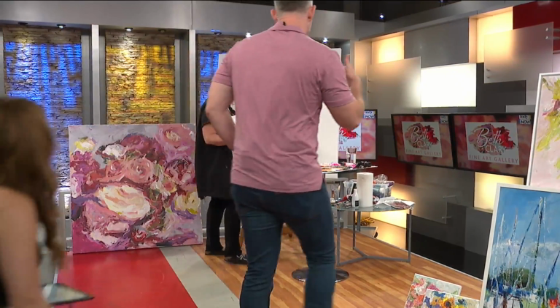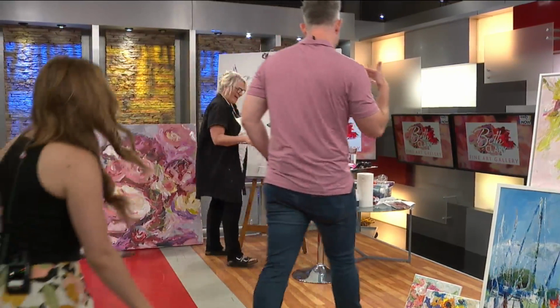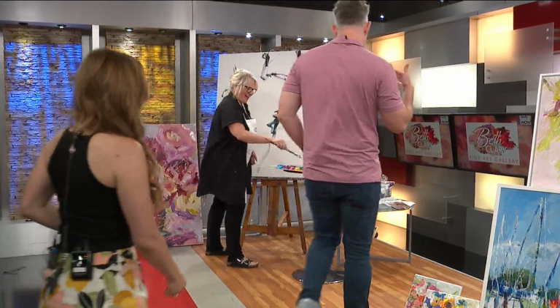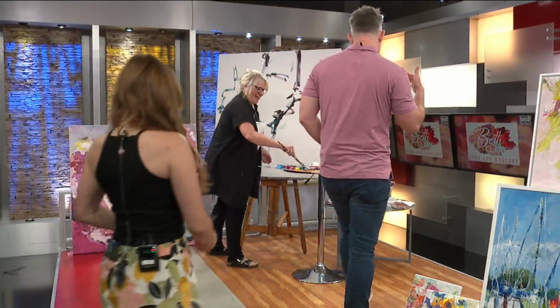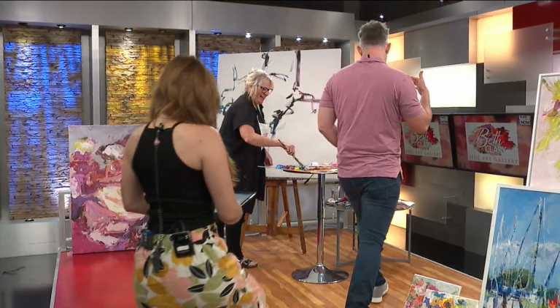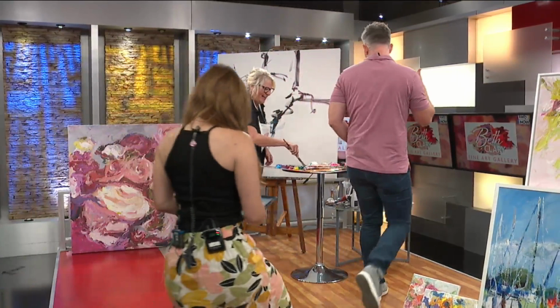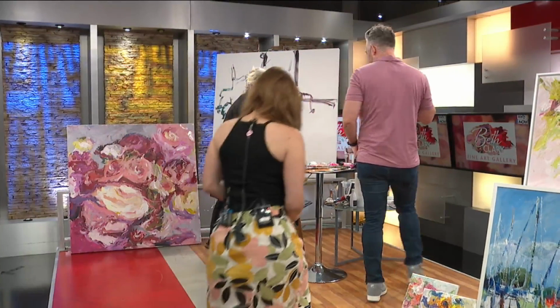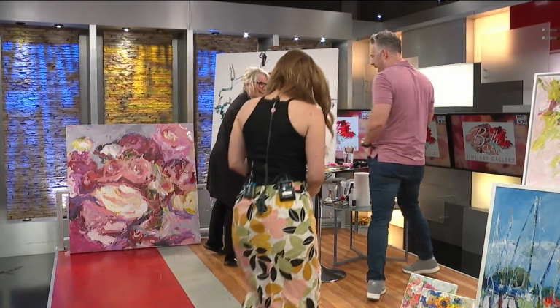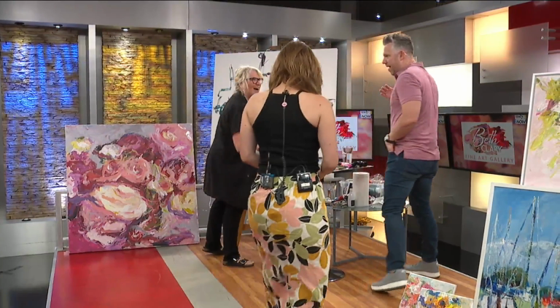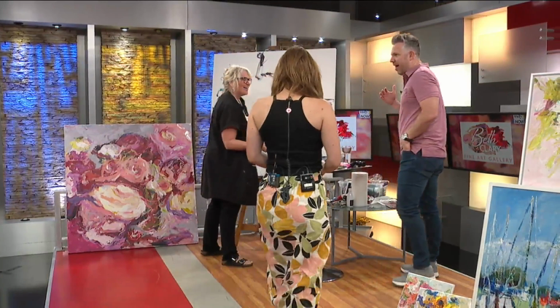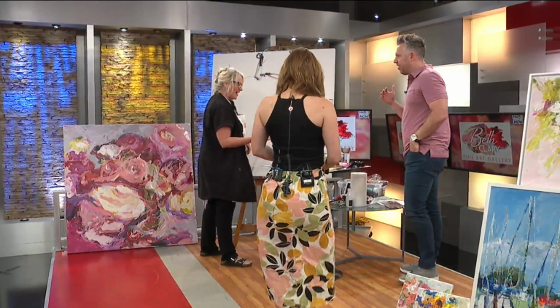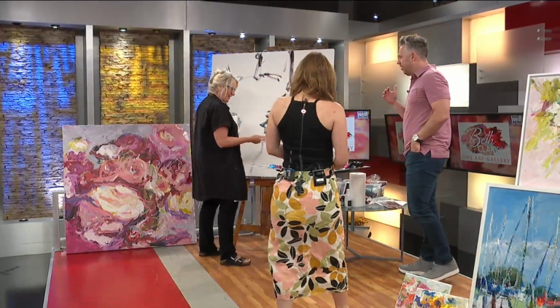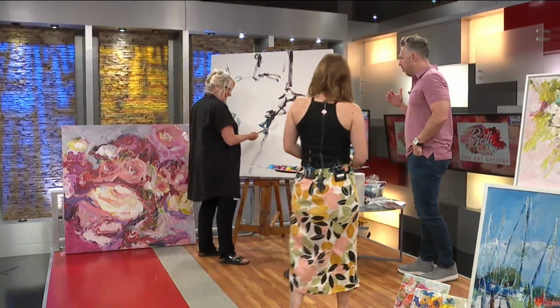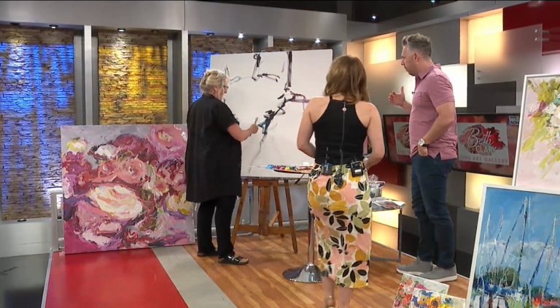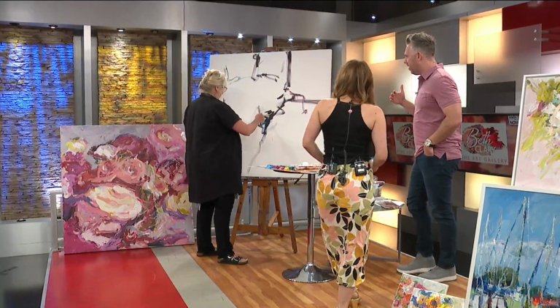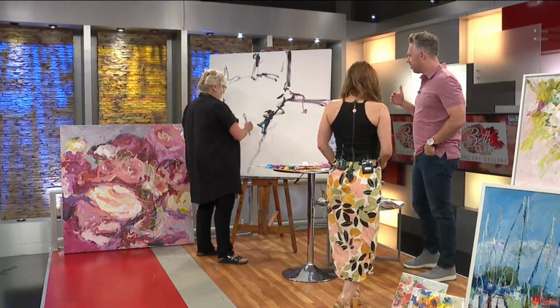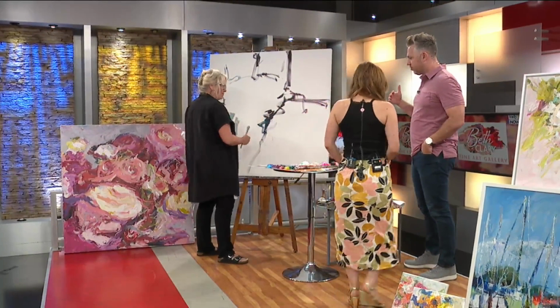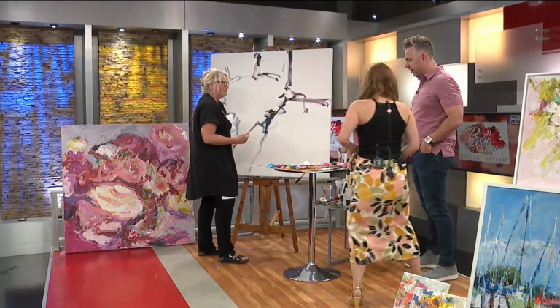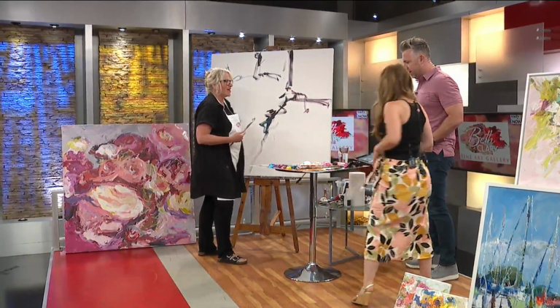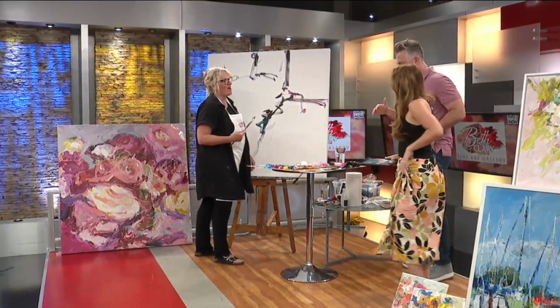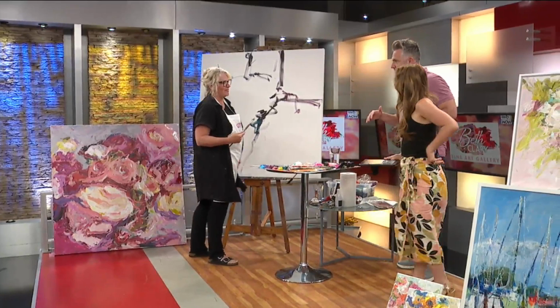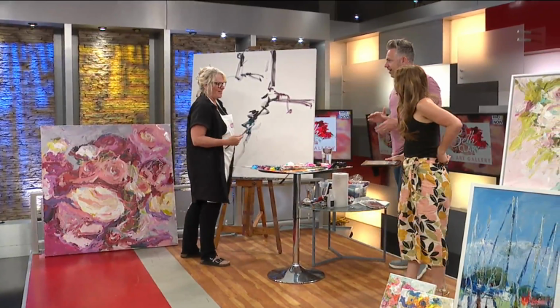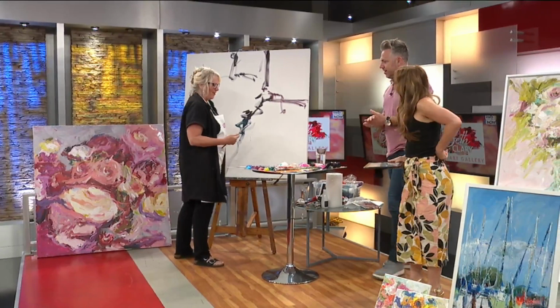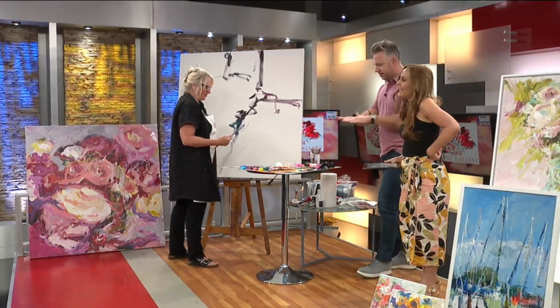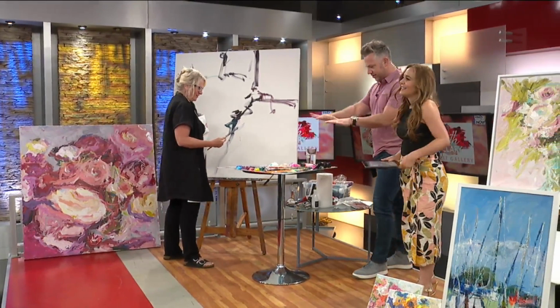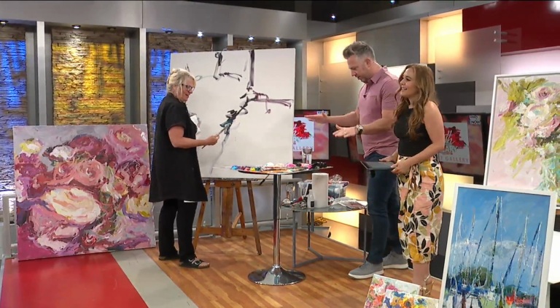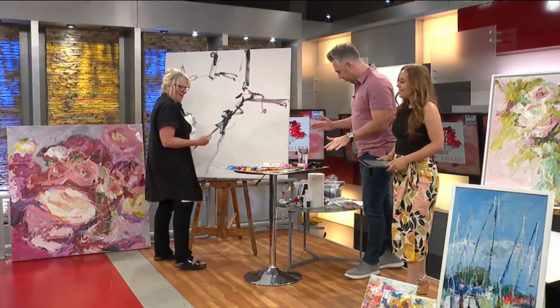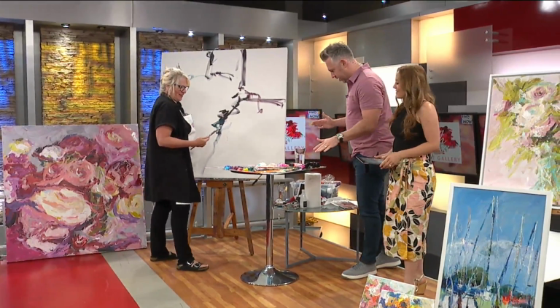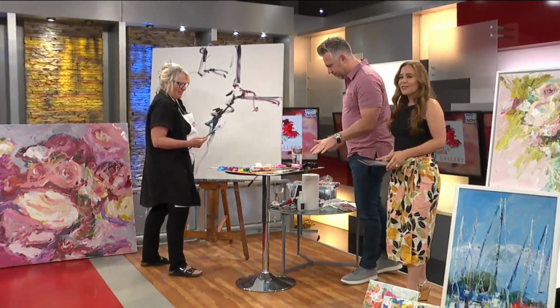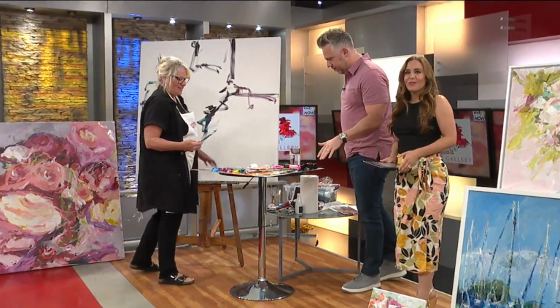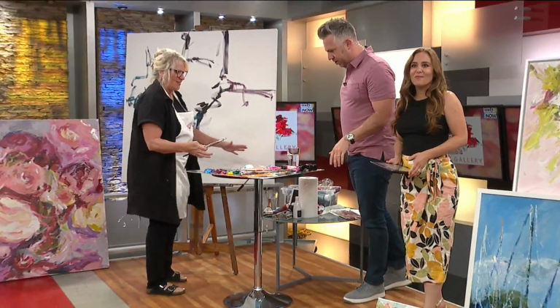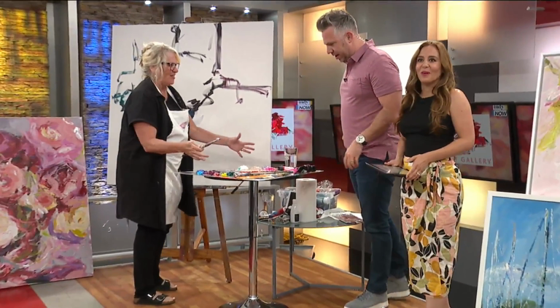We're here with Beth Clary Schwer. Hi Beth! Hi guys, how are you? Local painter extraordinaire. This looks awesome right here — it looks incredible. So much gold.